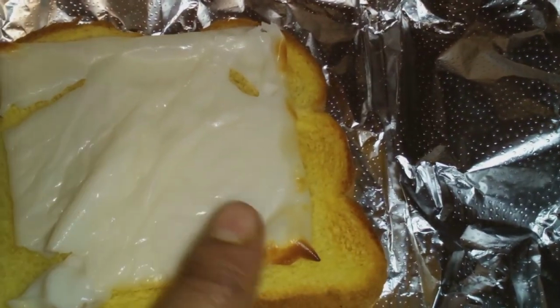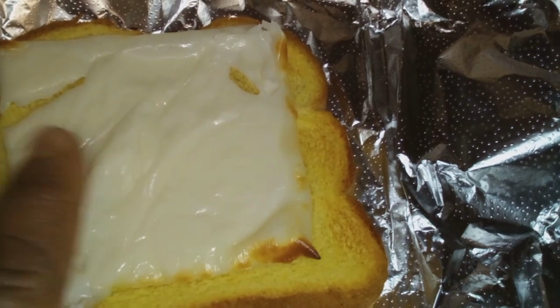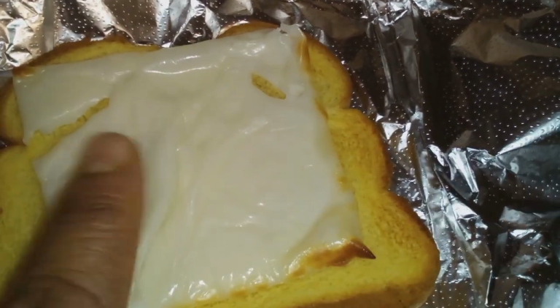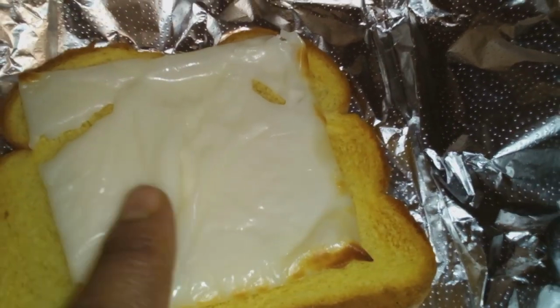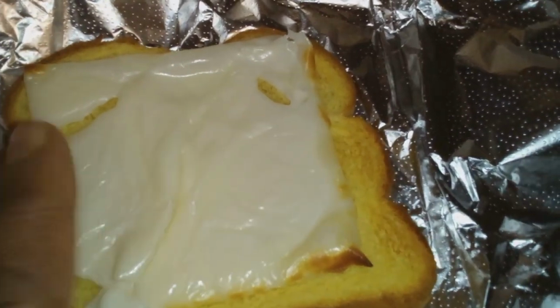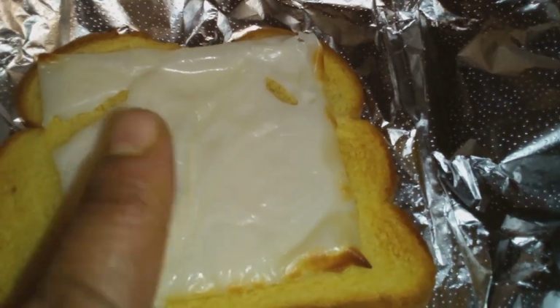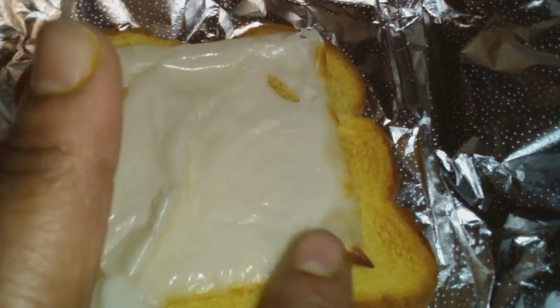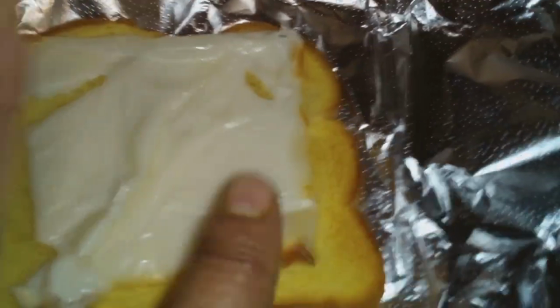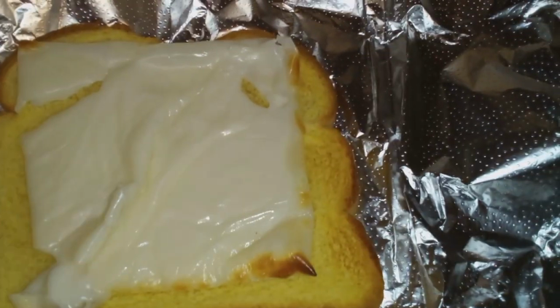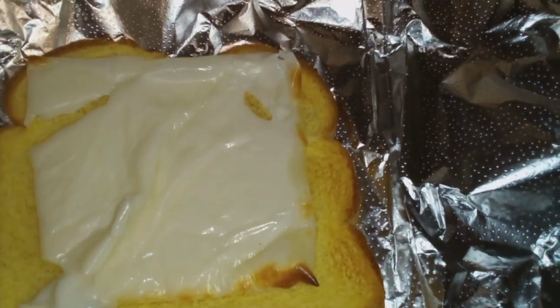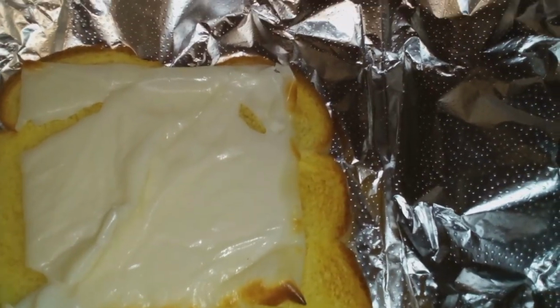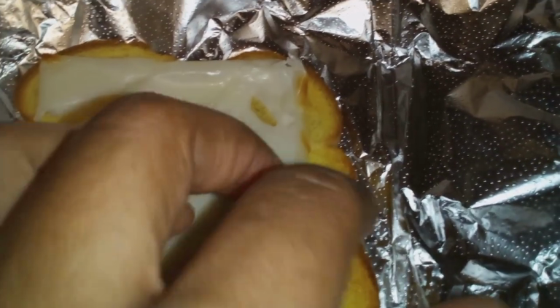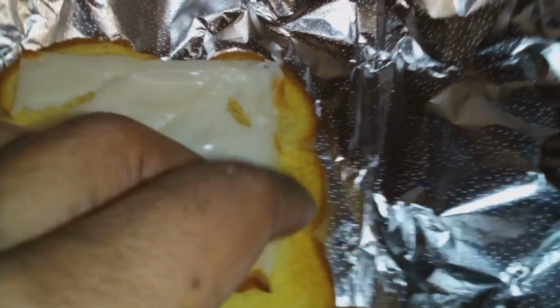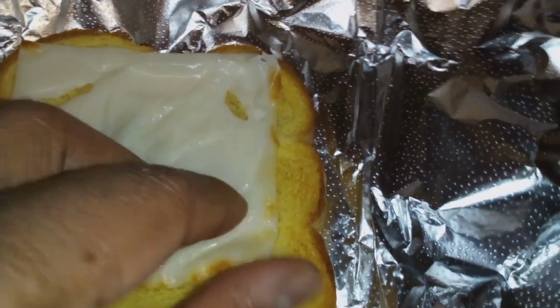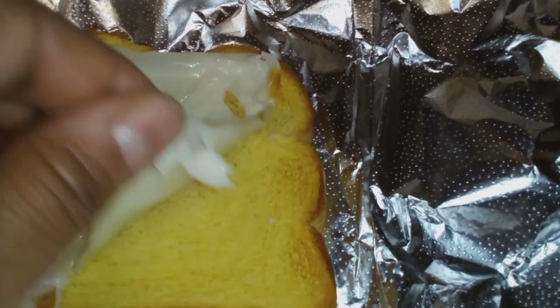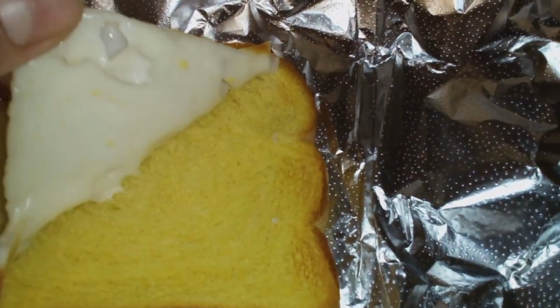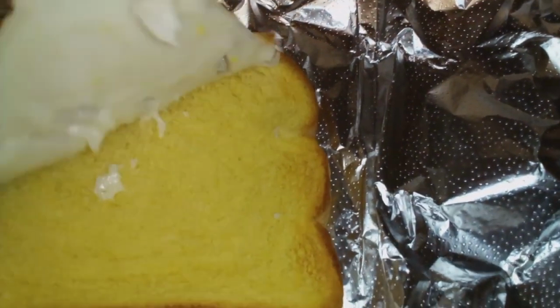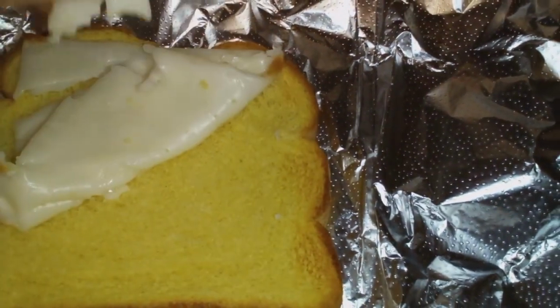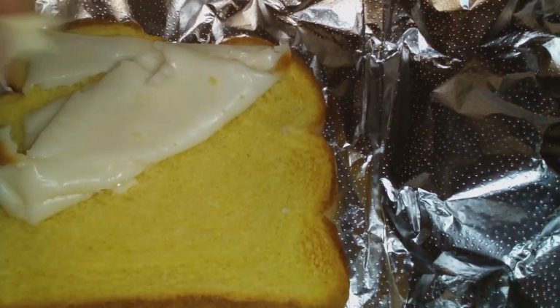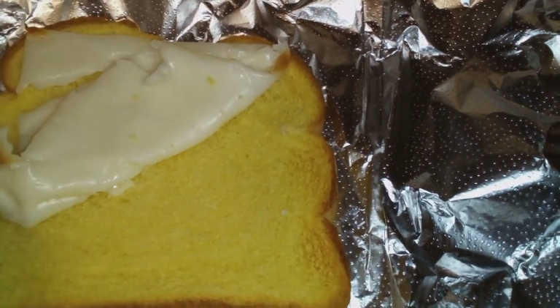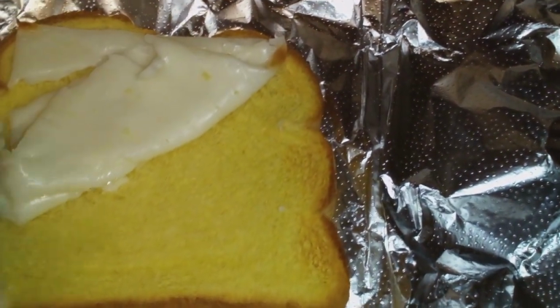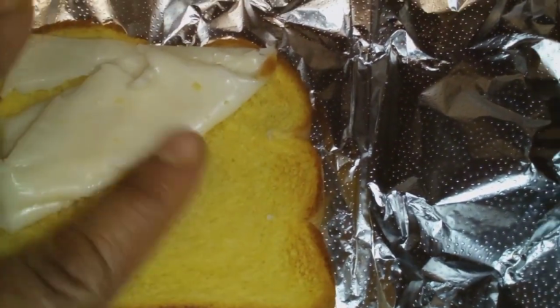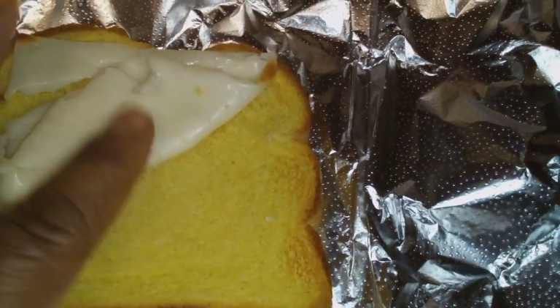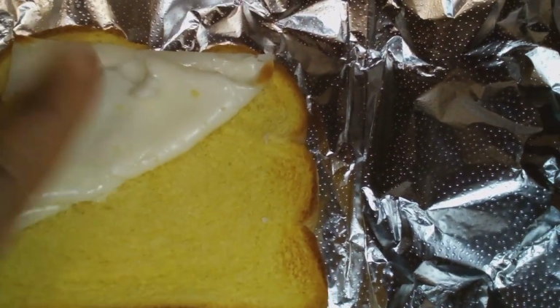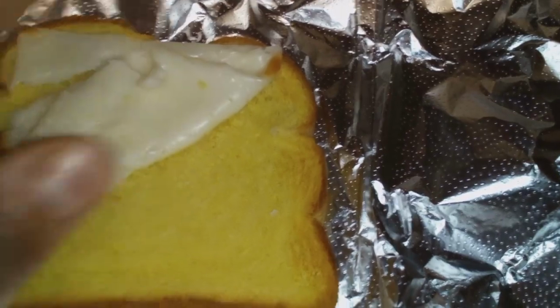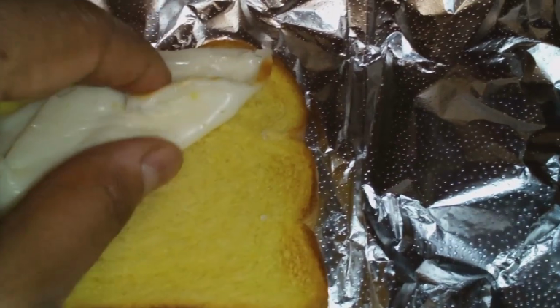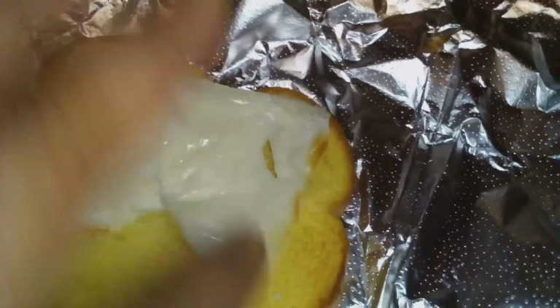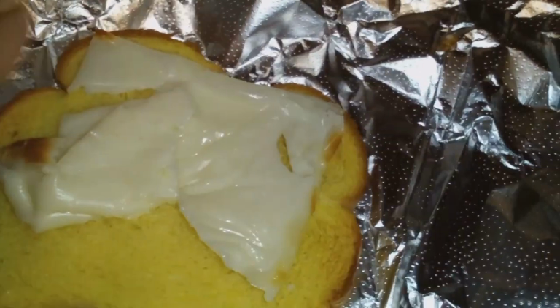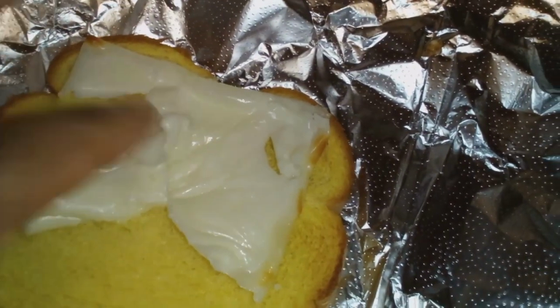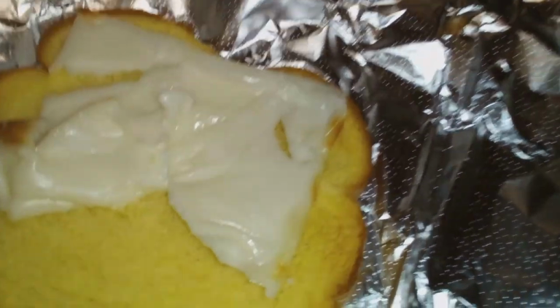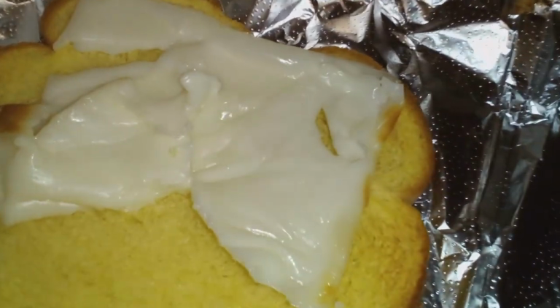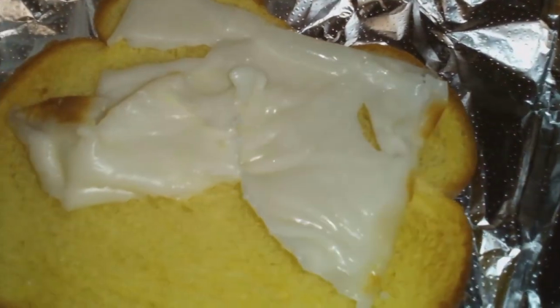Yeah y'all, I ended up getting rid of it. We did not even taste it. Usually Birdie likes to taste things for you guys, but I say nope, I'm not tasting this one, because it looks strictly like plastic. It did not melt.